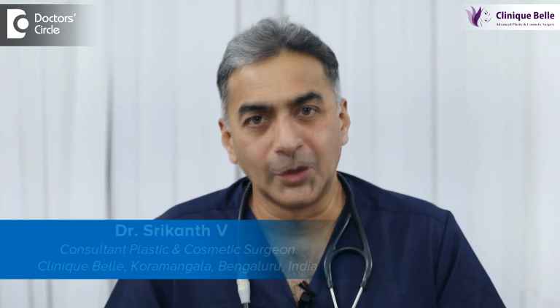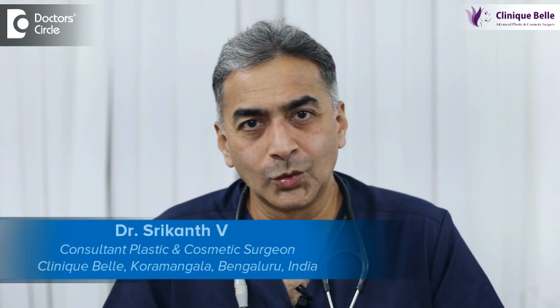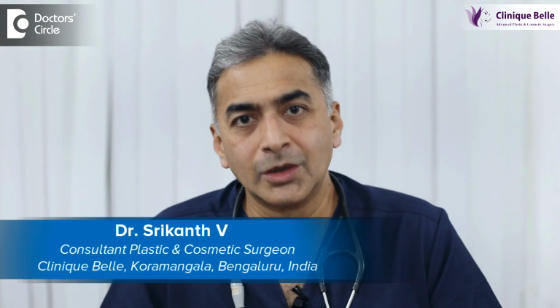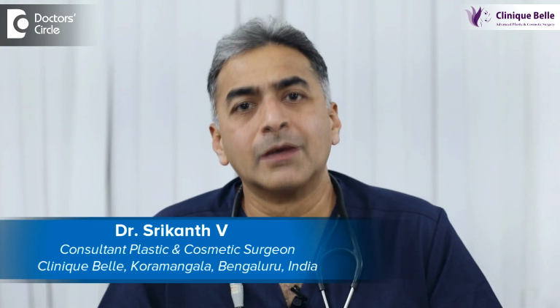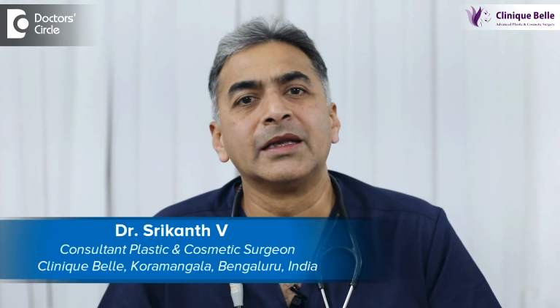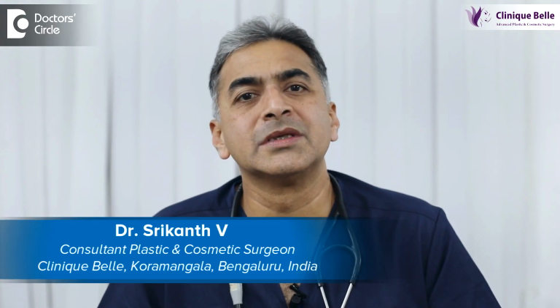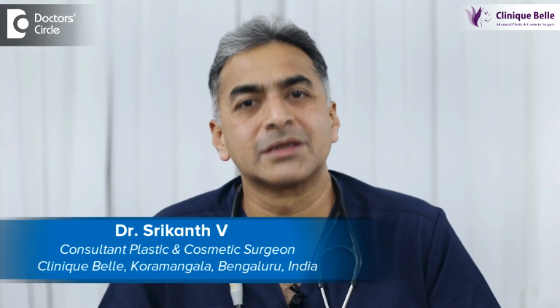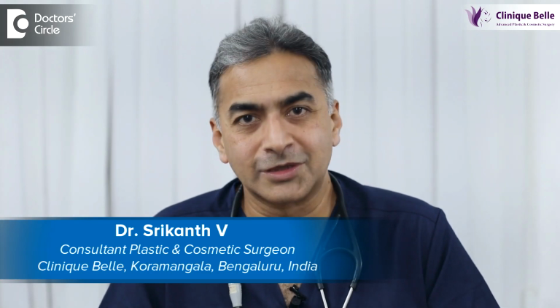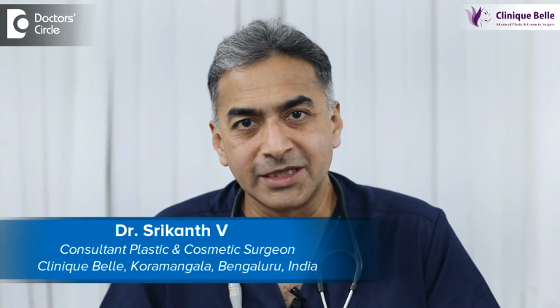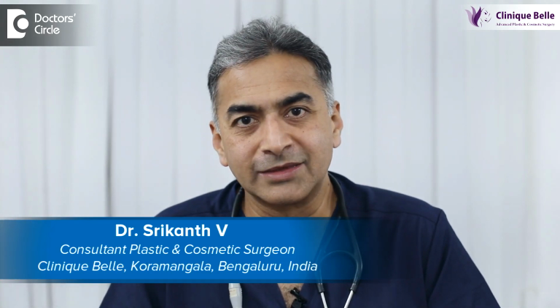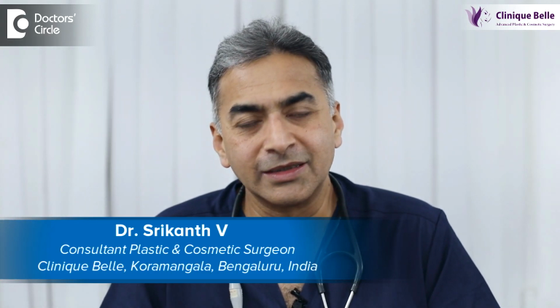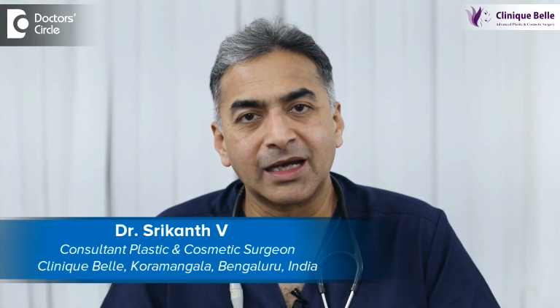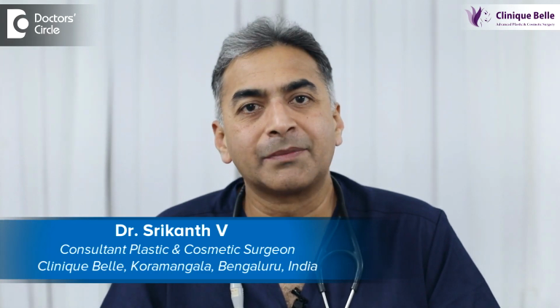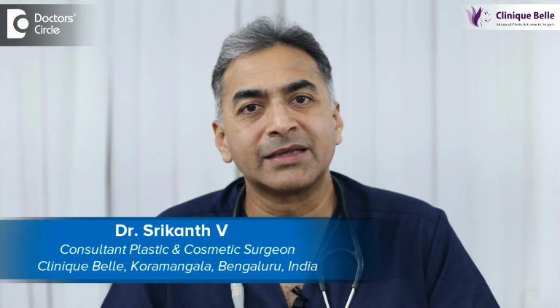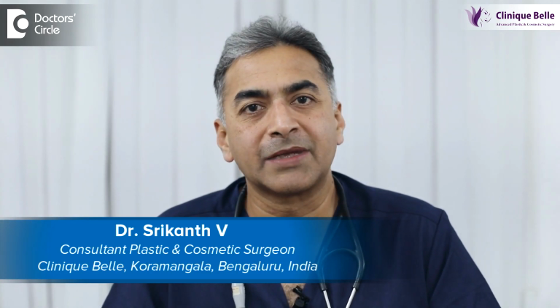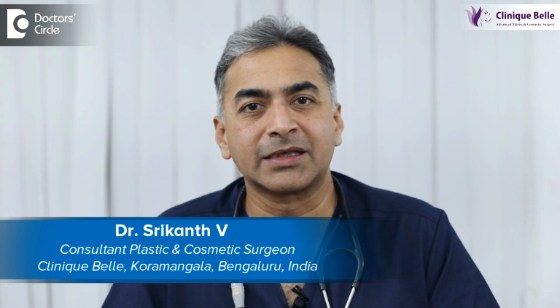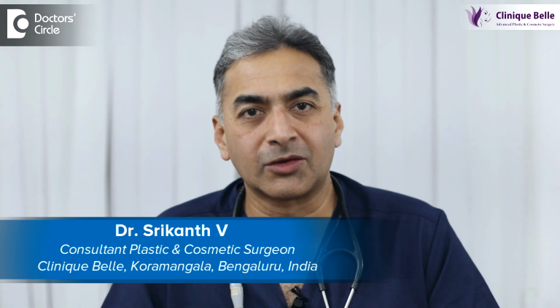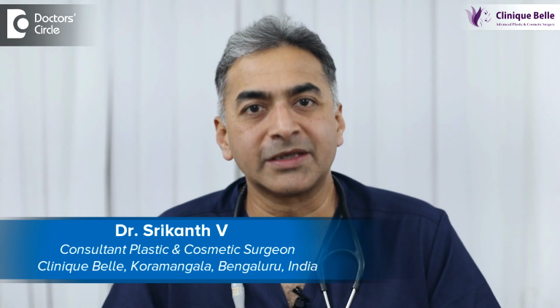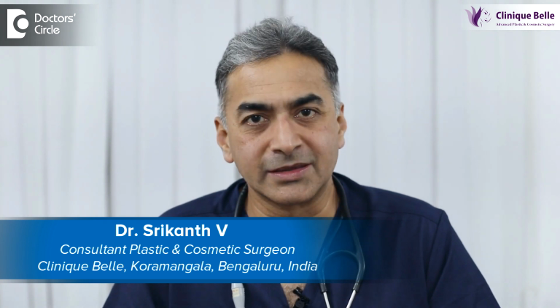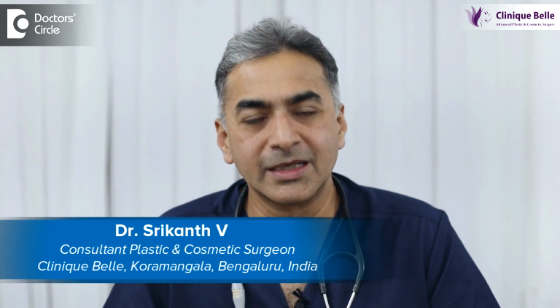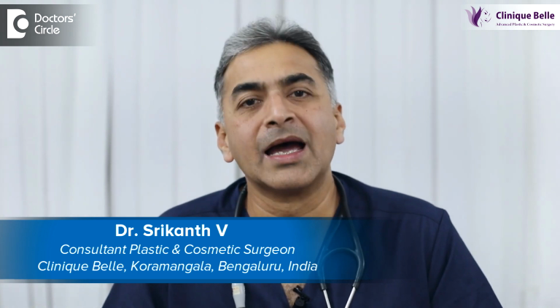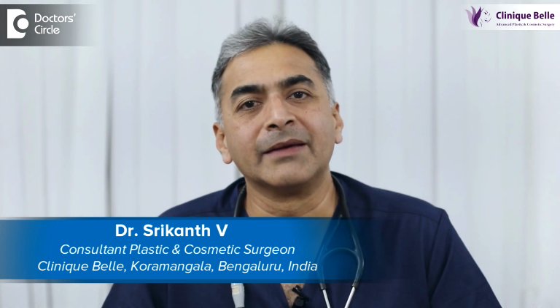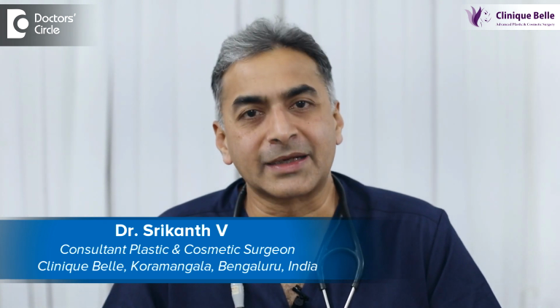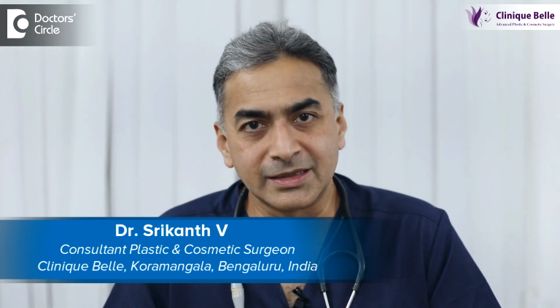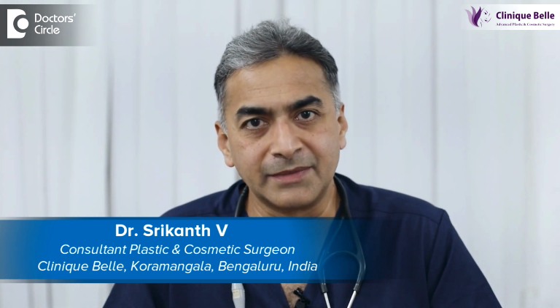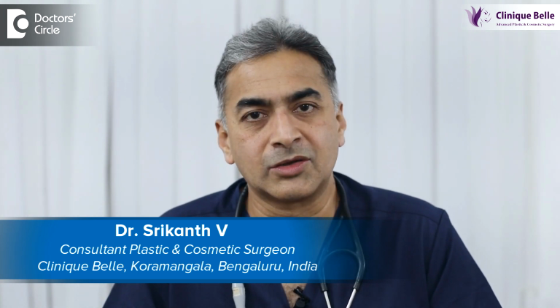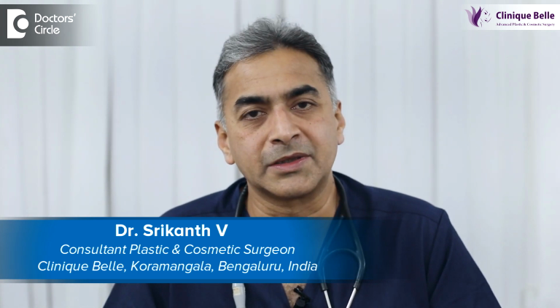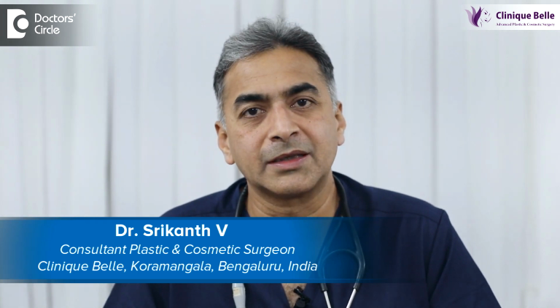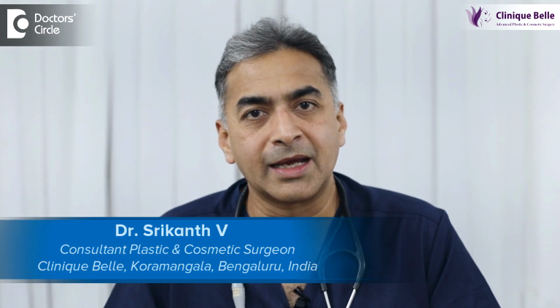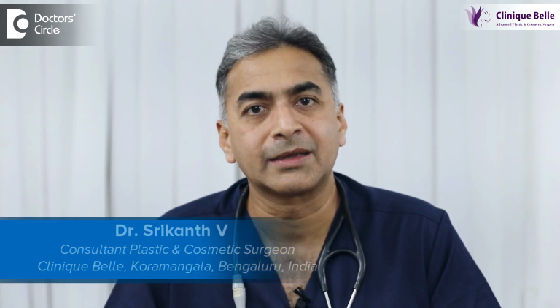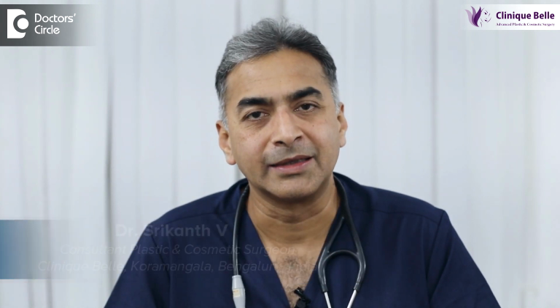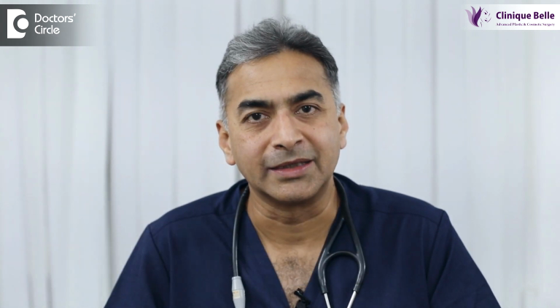Hello, my name is Dr. Srikant V. I'm a practicing plastic and cosmetic surgeon. I practice at Manipal Hospital and at Clinic Bell.